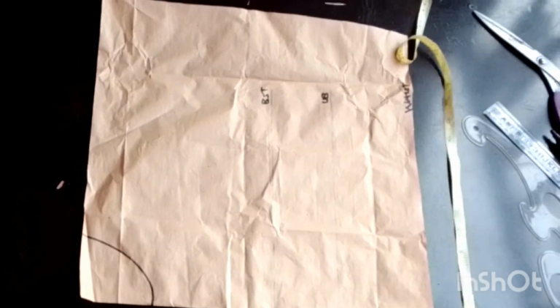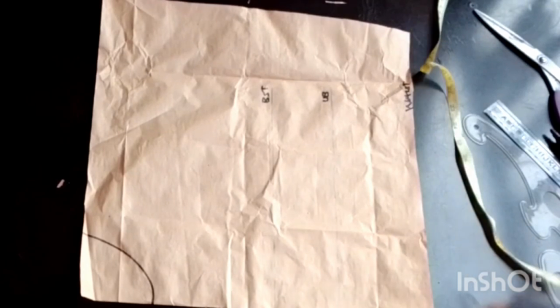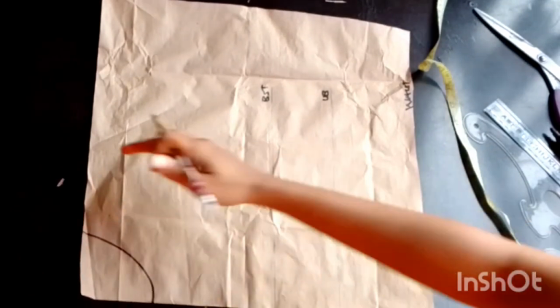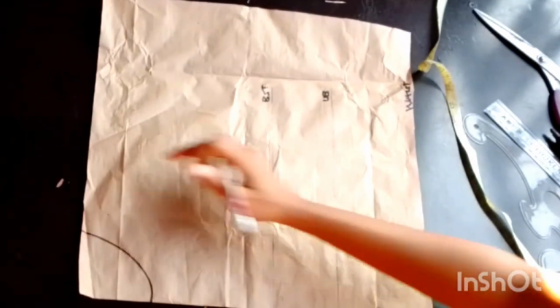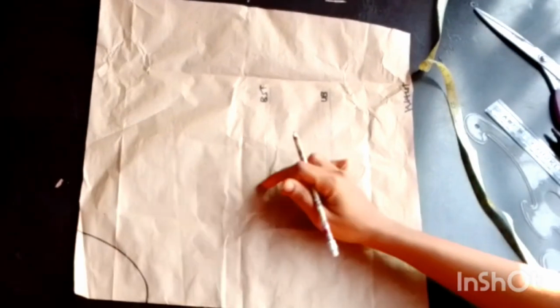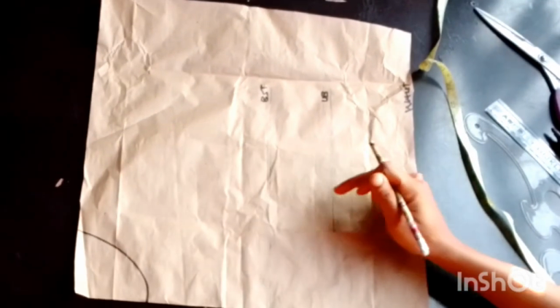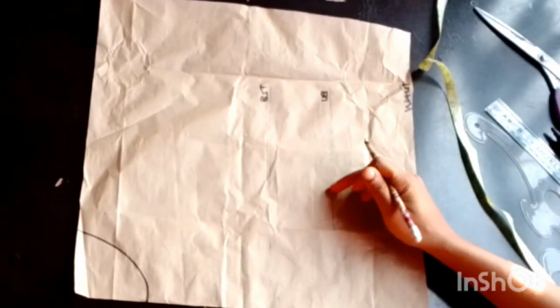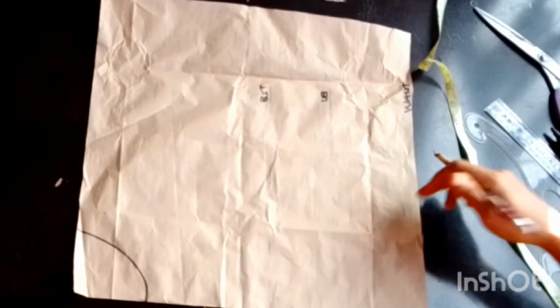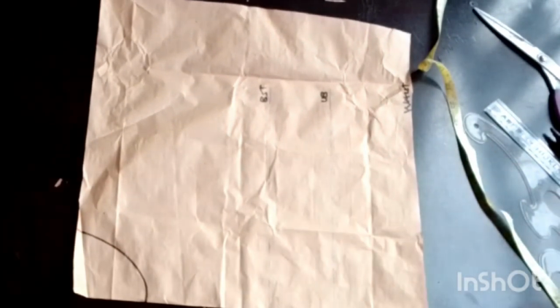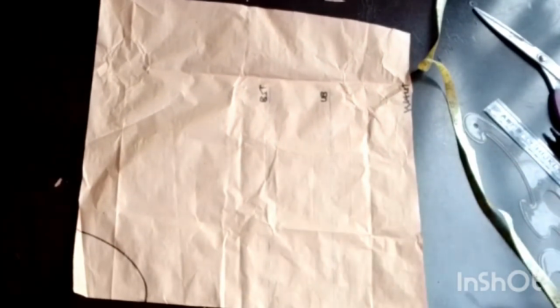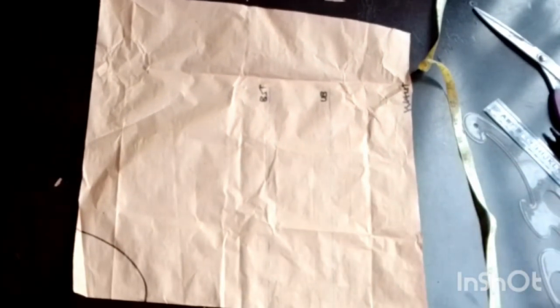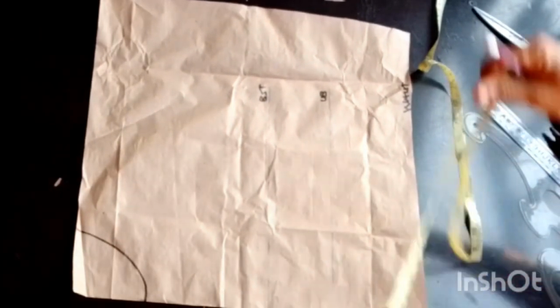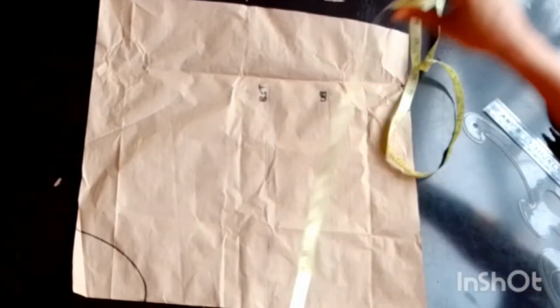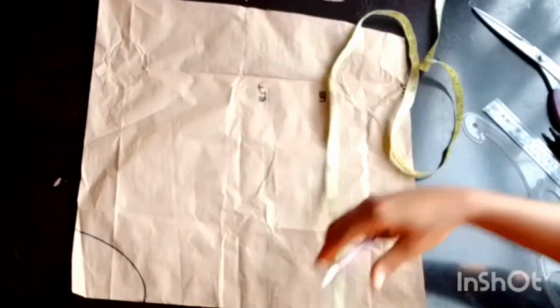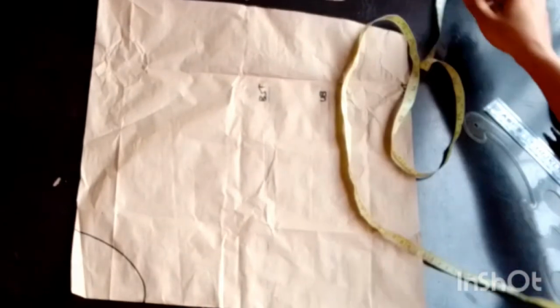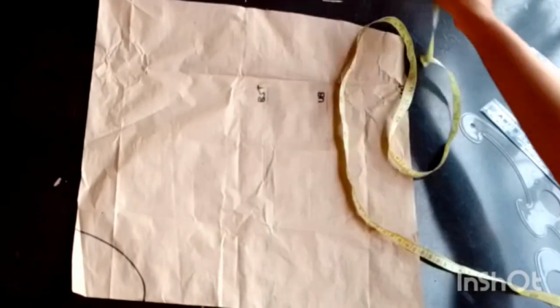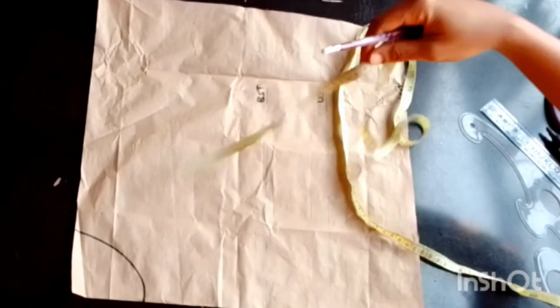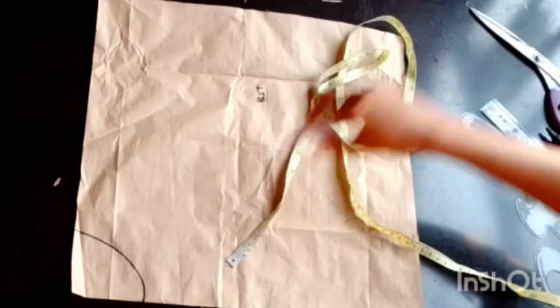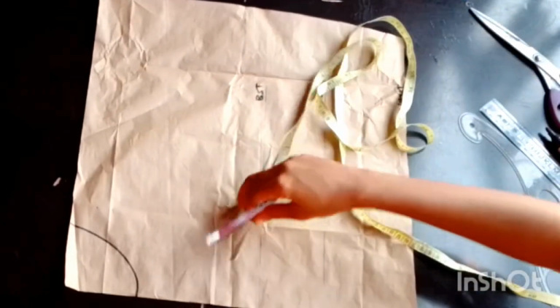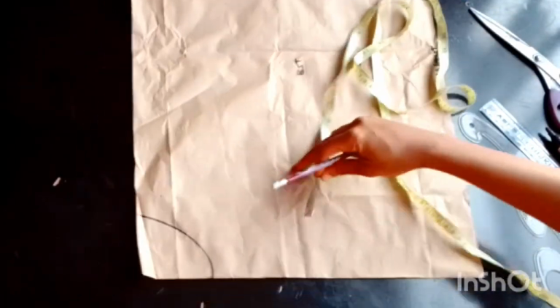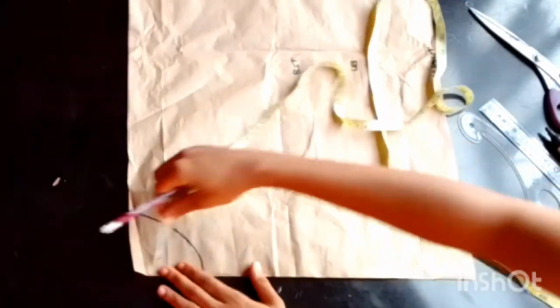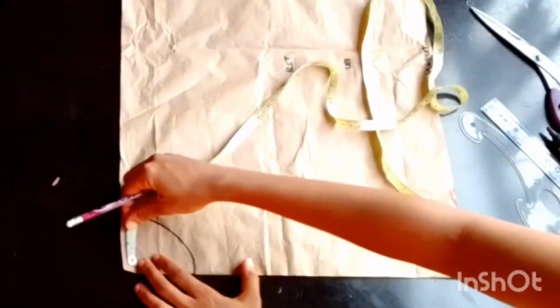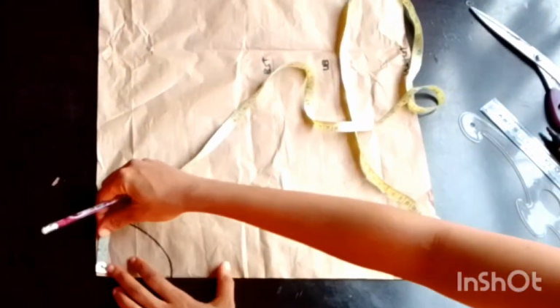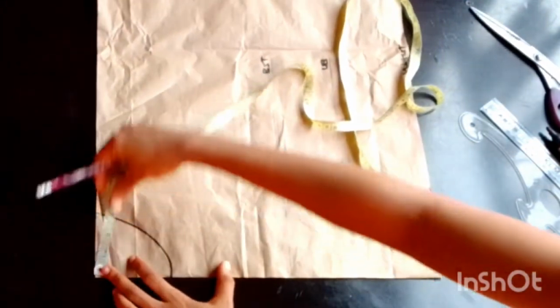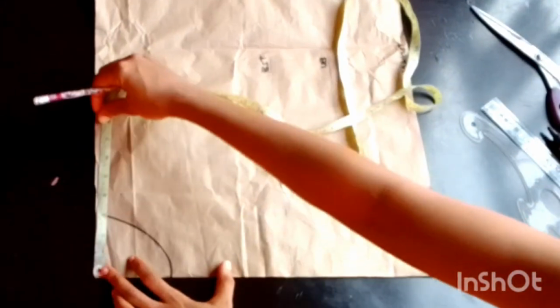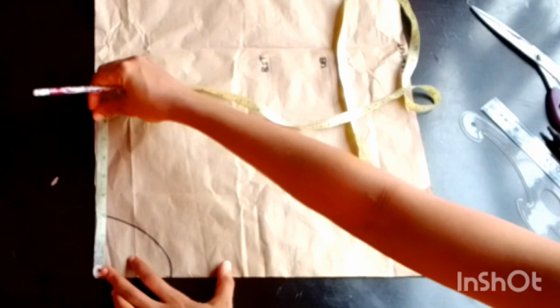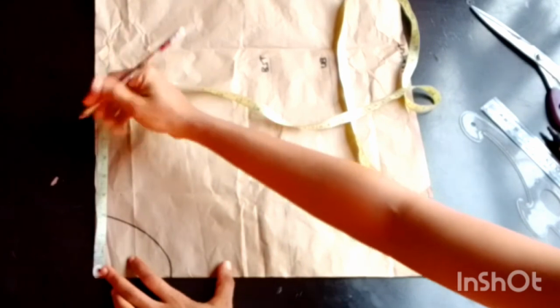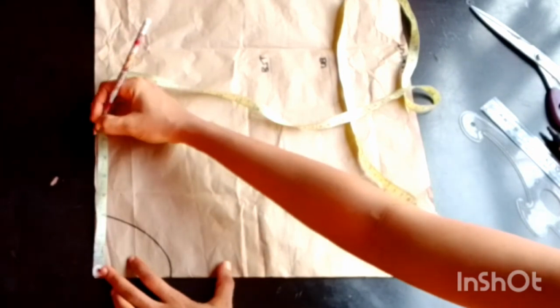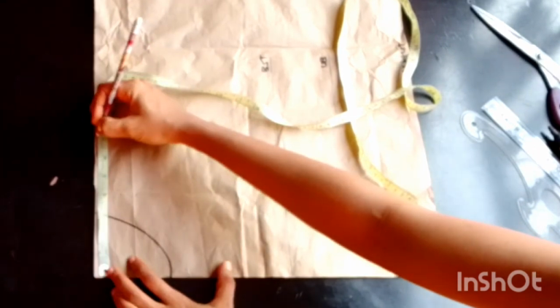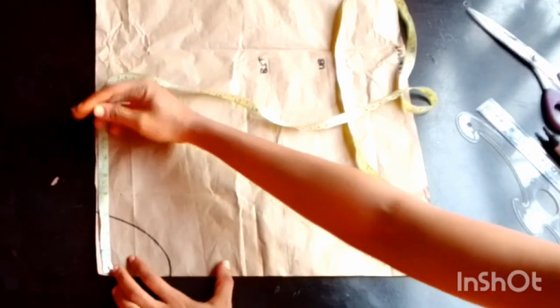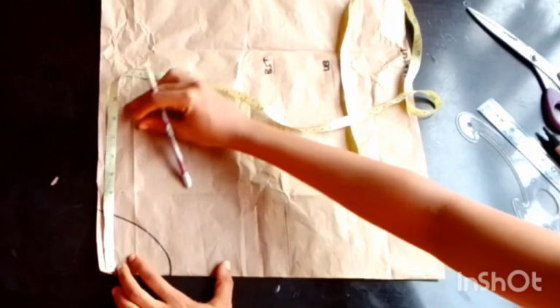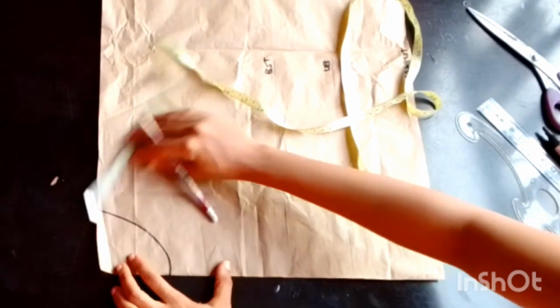Here on my pattern paper I have marked out my vertical measurements: my shoulder to bust, shoulder to under bust, and shoulder to waistline. I also marked out the neckline of three by three and a half inches.